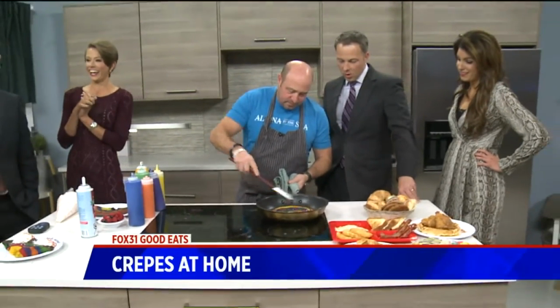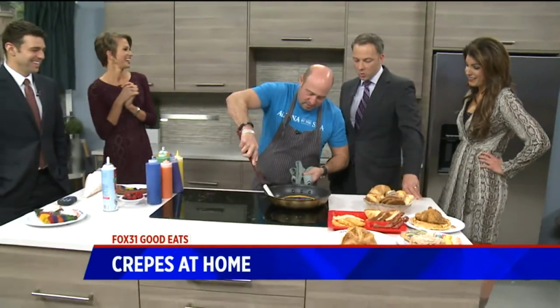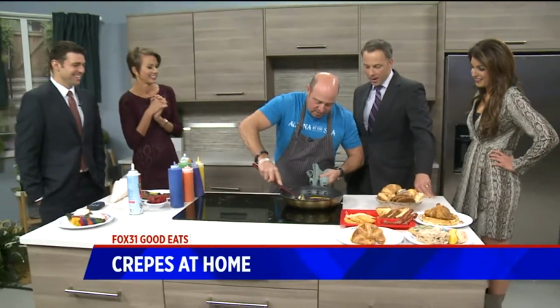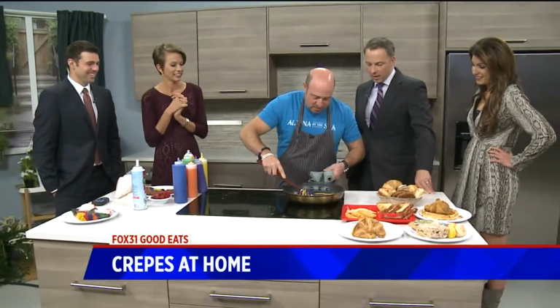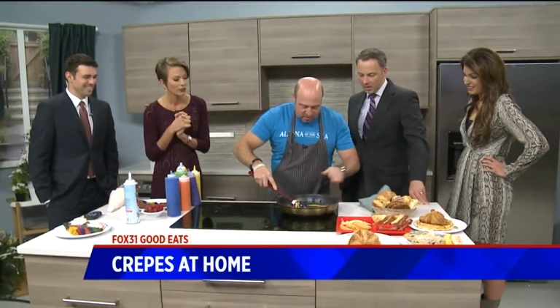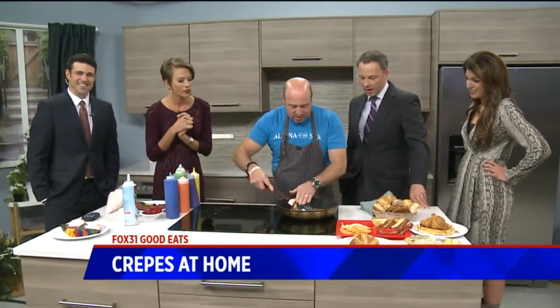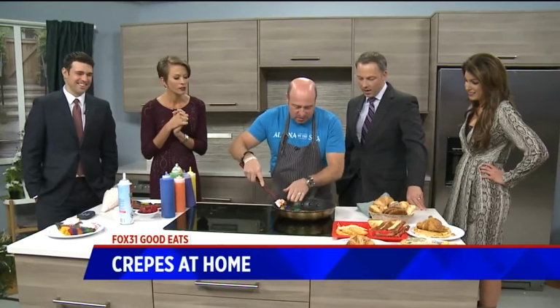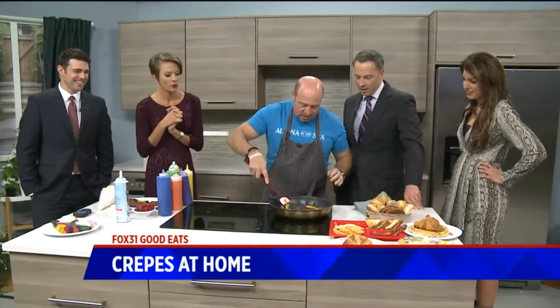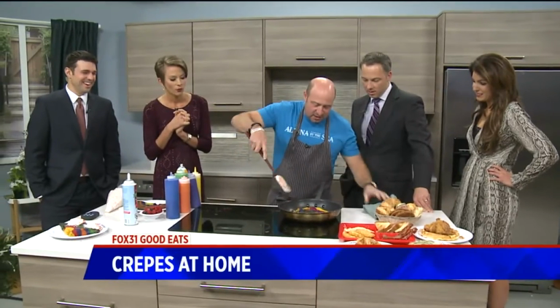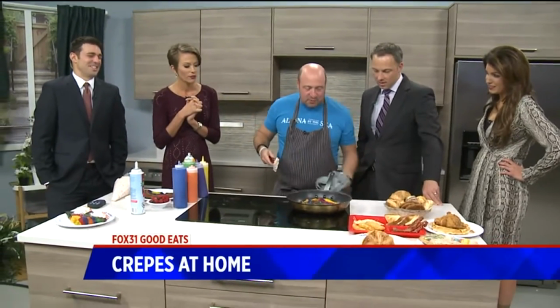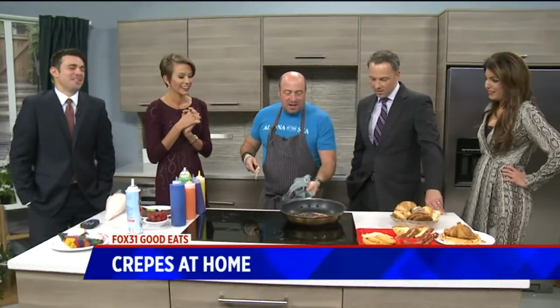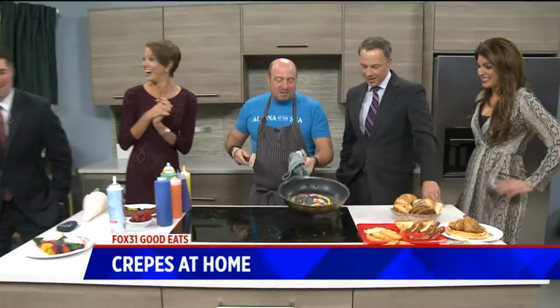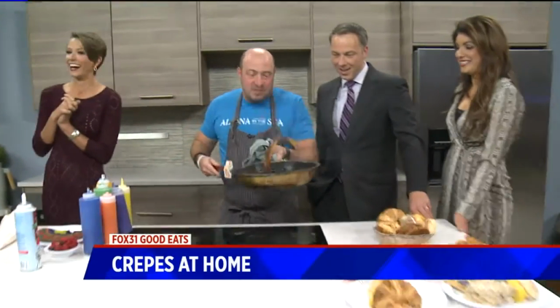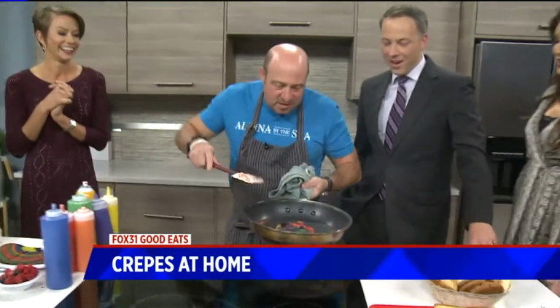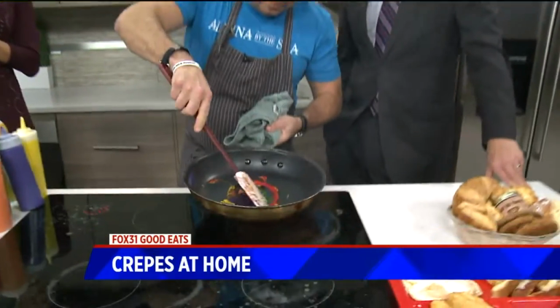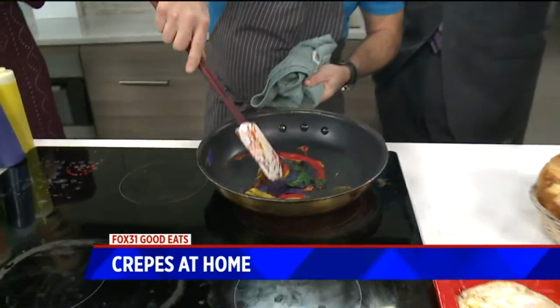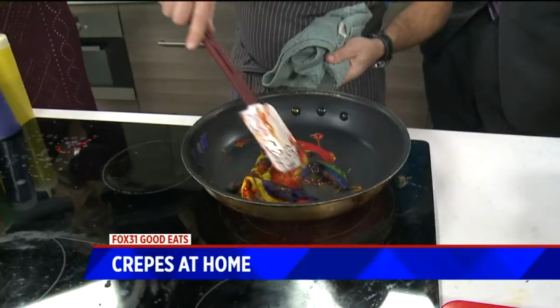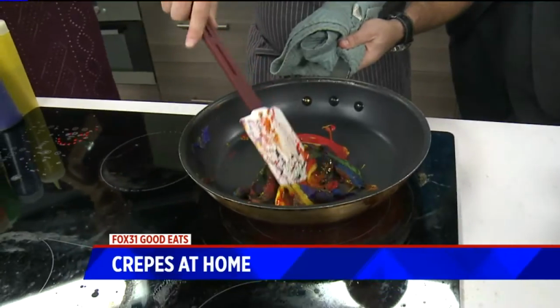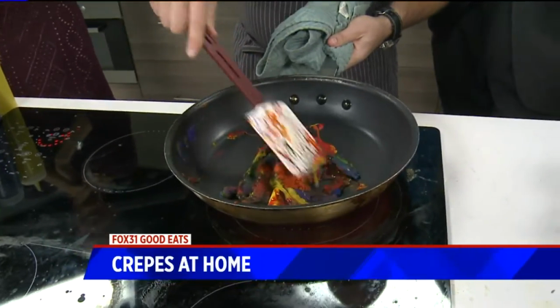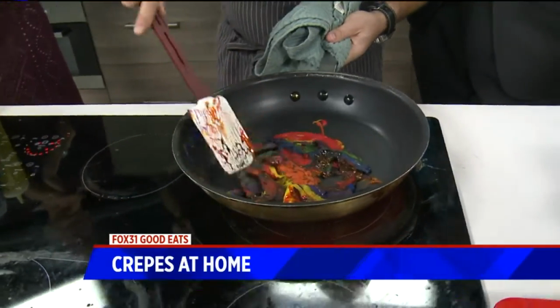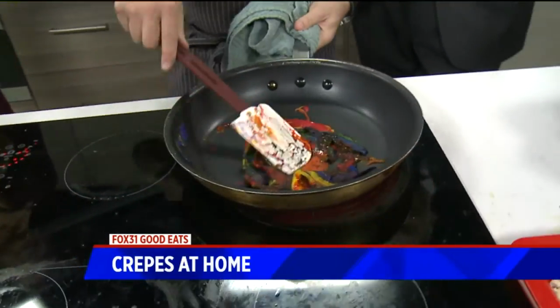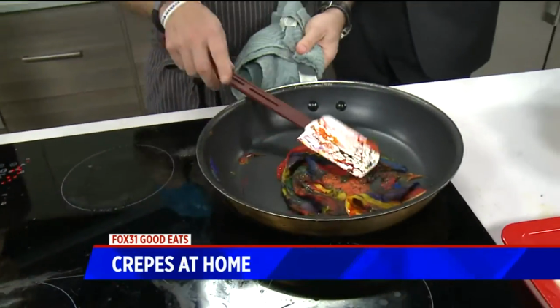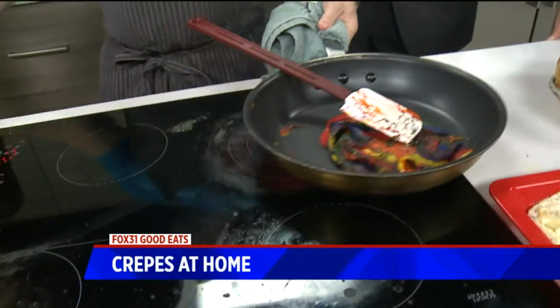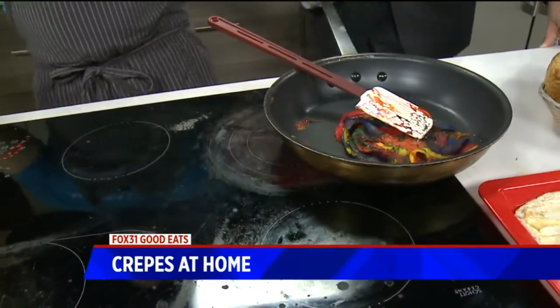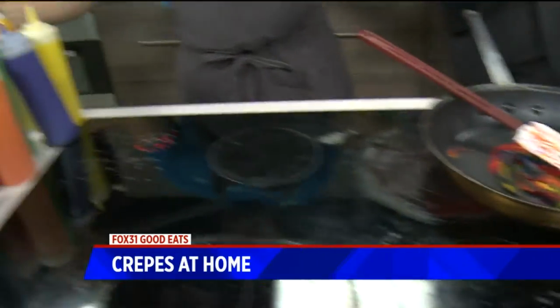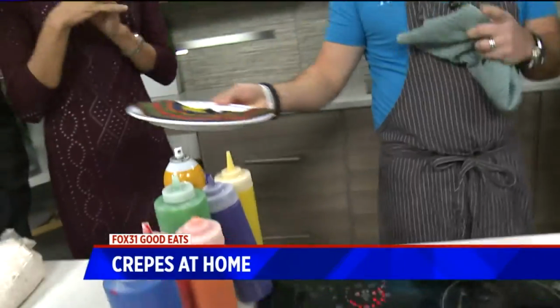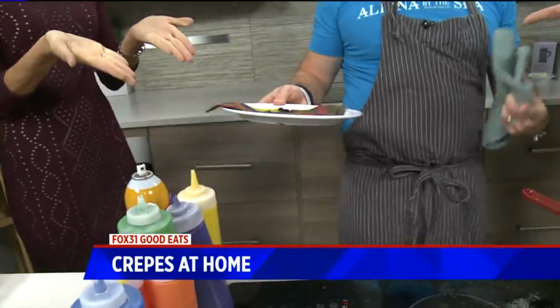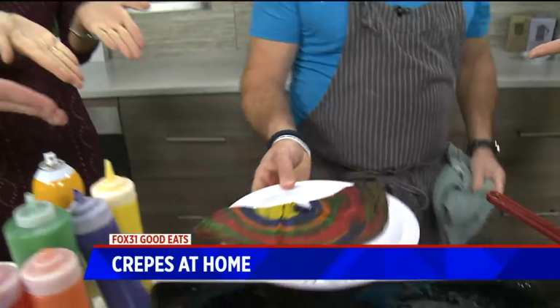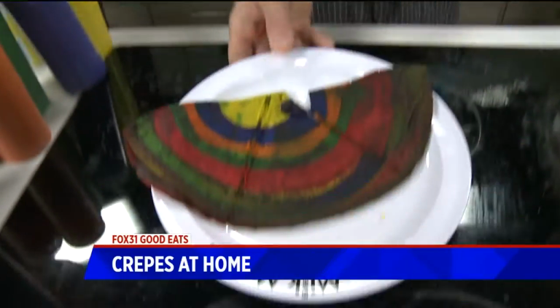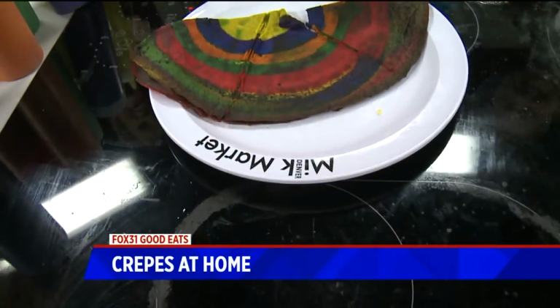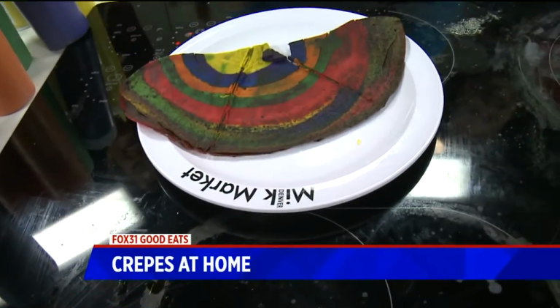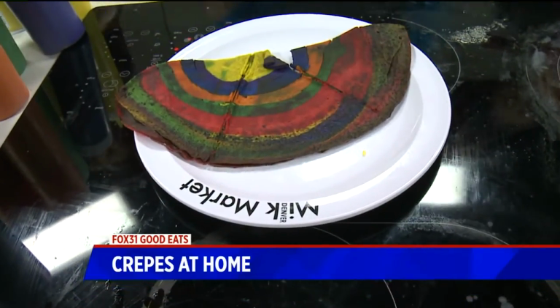I notice you sprayed the pan too — that's got to be key, having a pan that you can... It's so hard to put in. There we go! You're killing it. It's a lot harder than it looks, but he made one. This is what it looks like when you're finished.